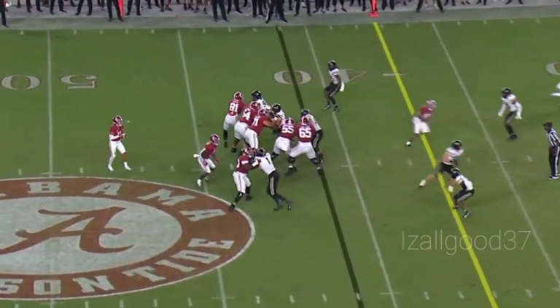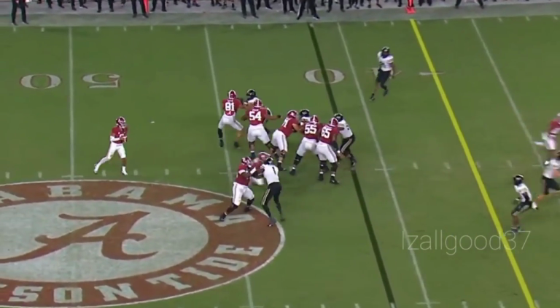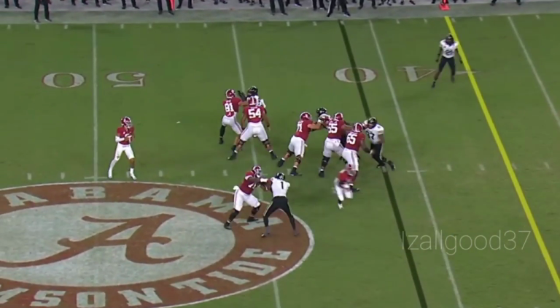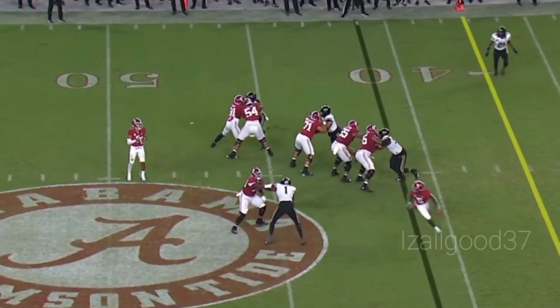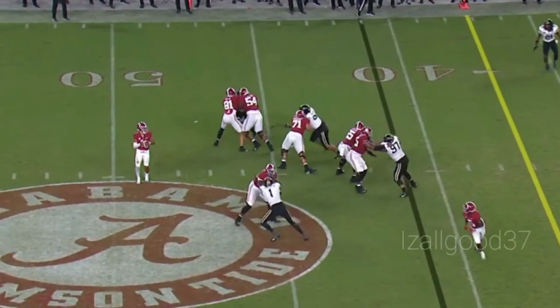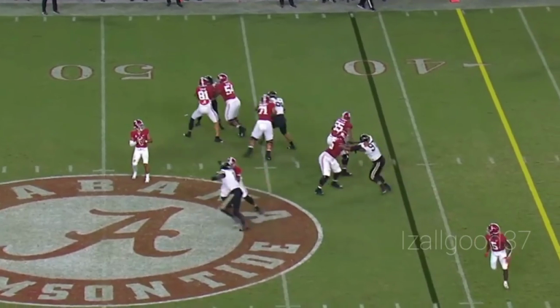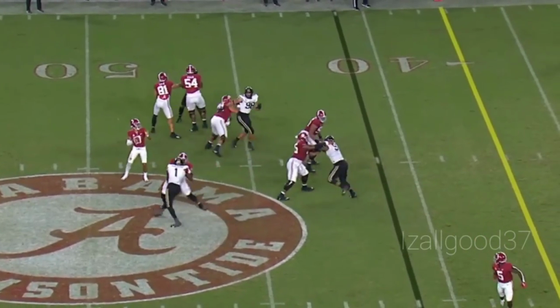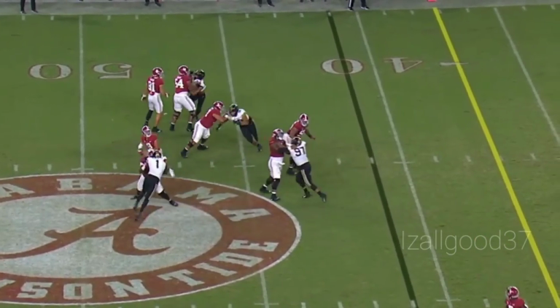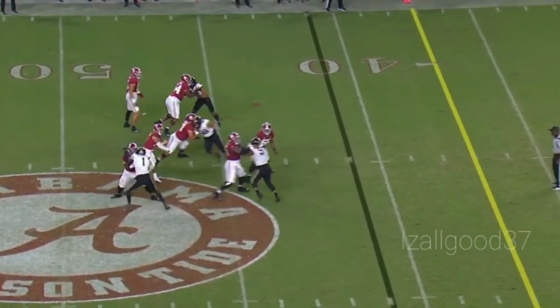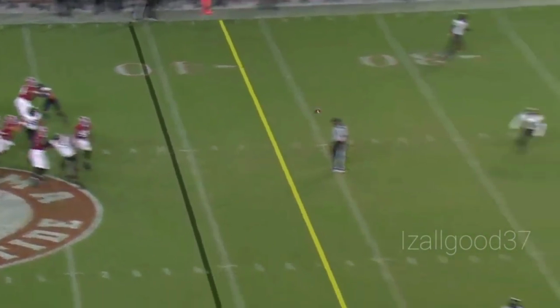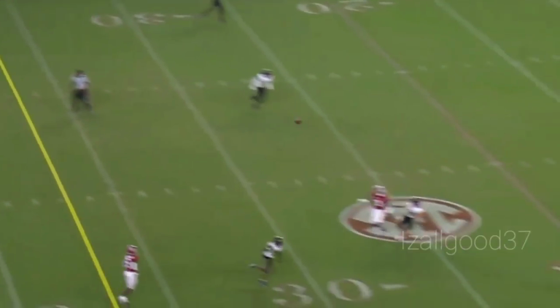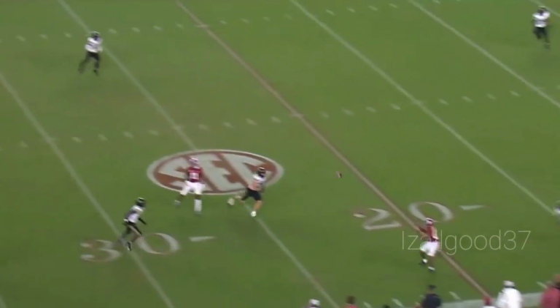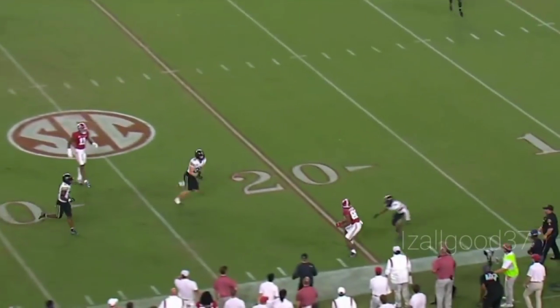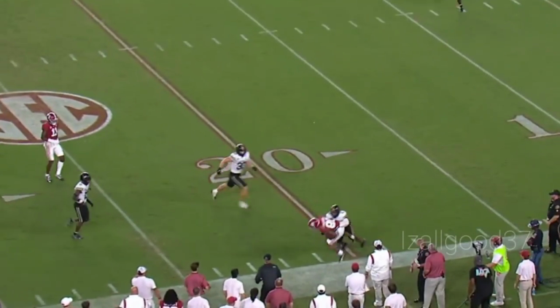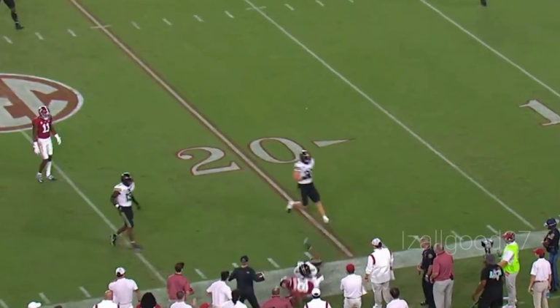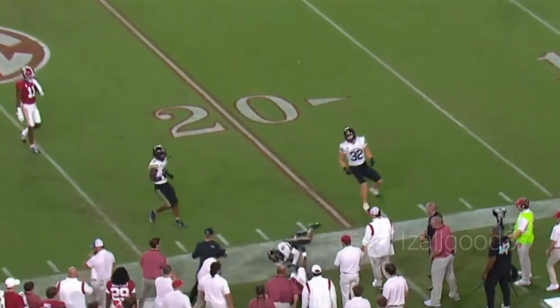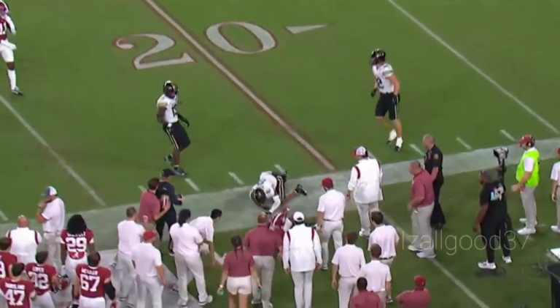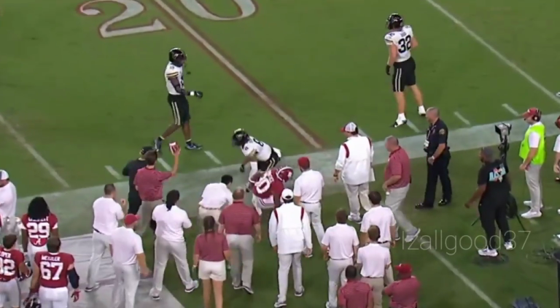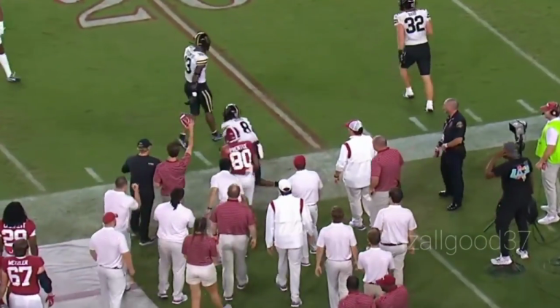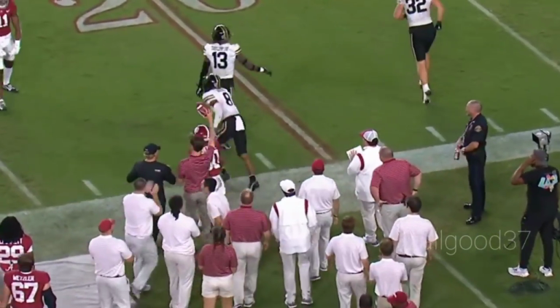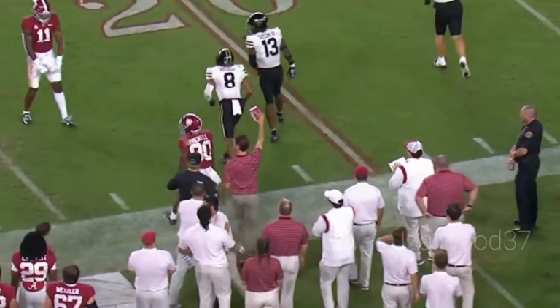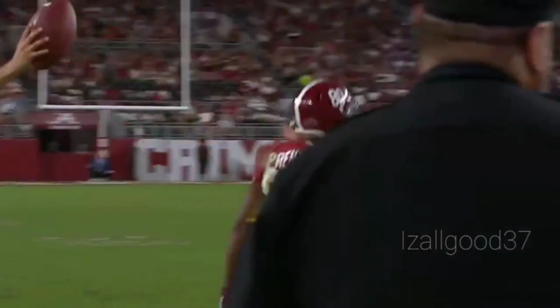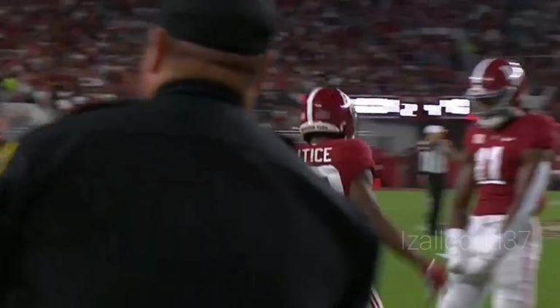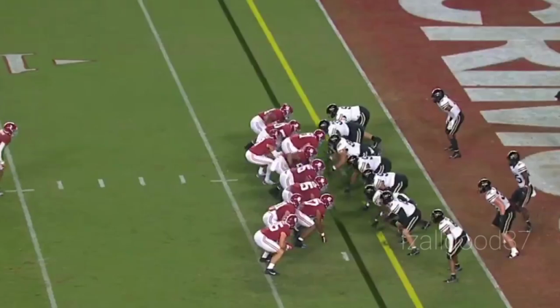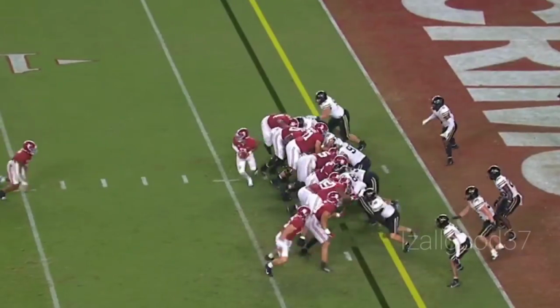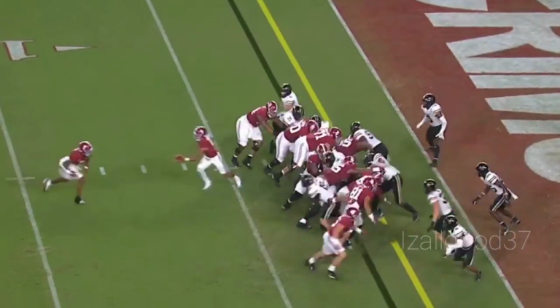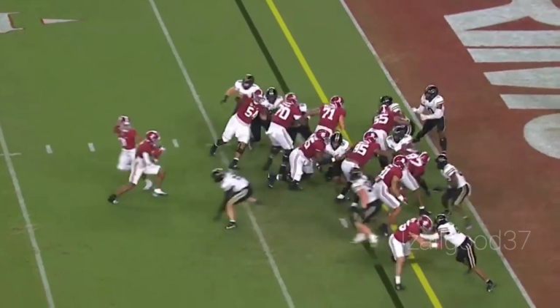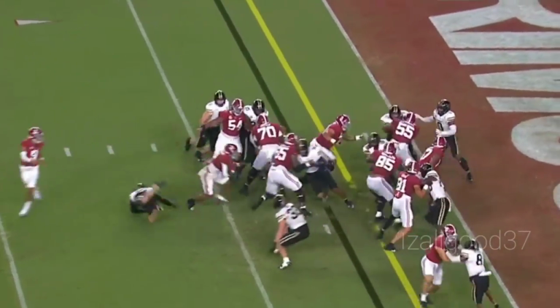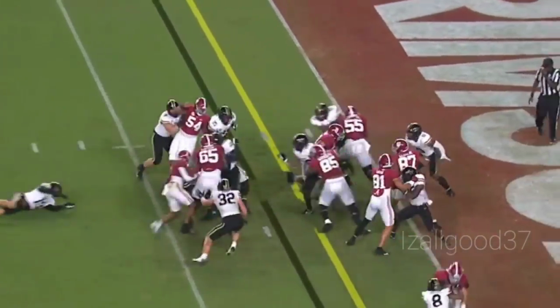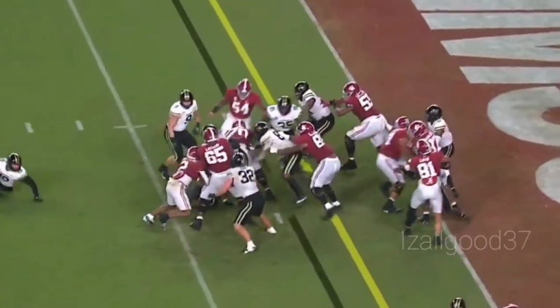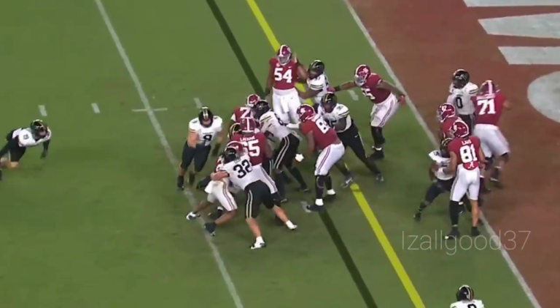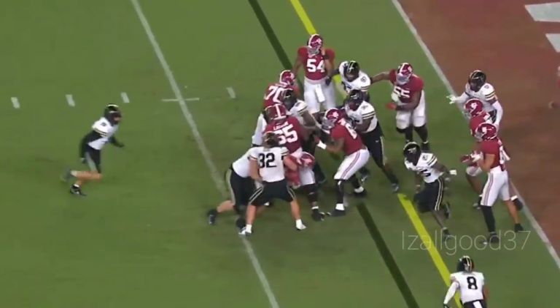Play action — Bryce, plenty of time, all day long. Could read a book. Still looking, throws — man is there, catch is made, knocked out of bounds. That'll be a first down. Kobe Prittis, the freshman from Calera — he'd won for the first down and ran into his own guy.